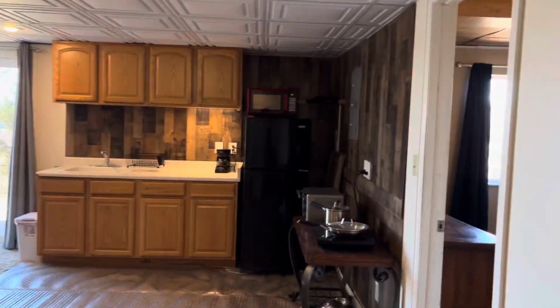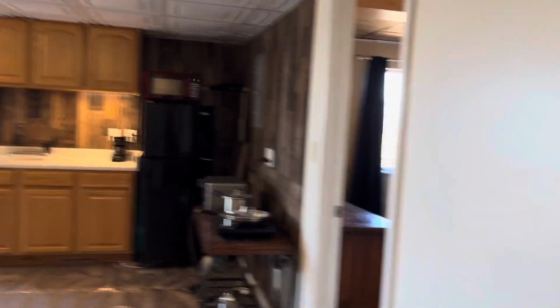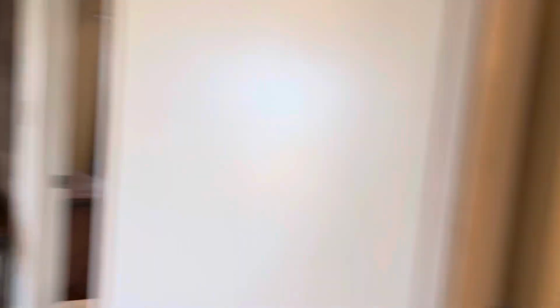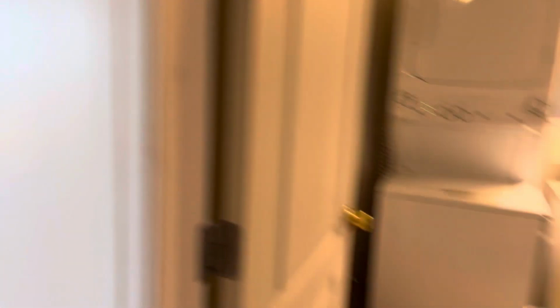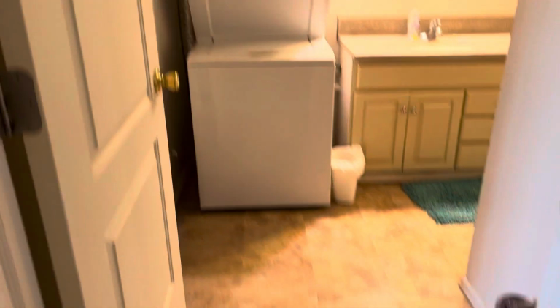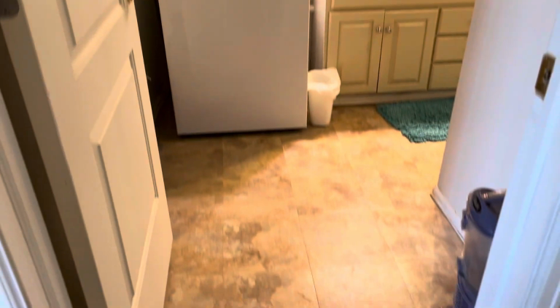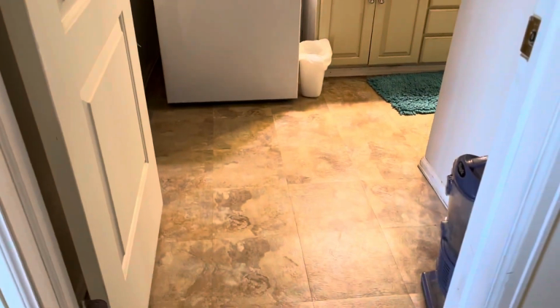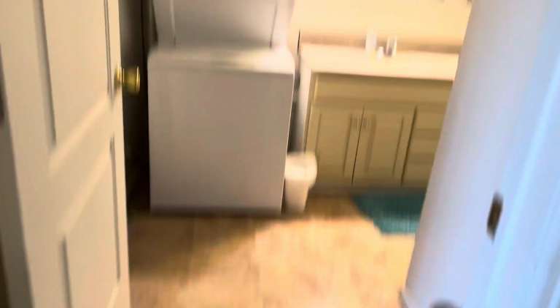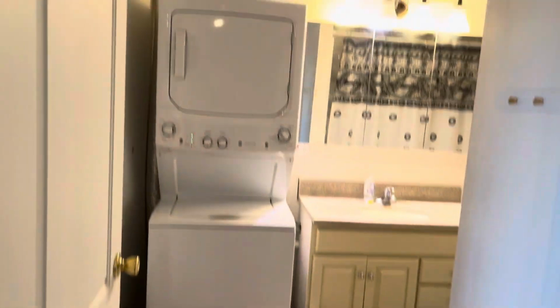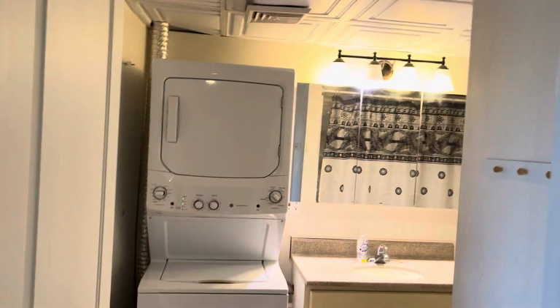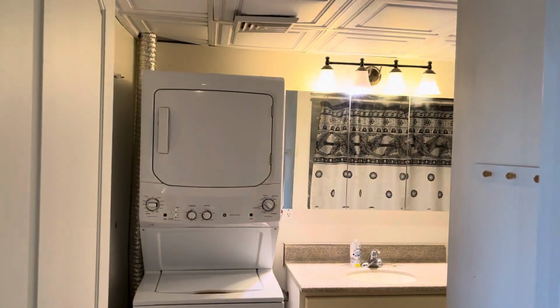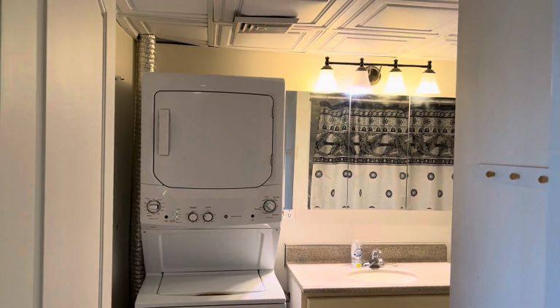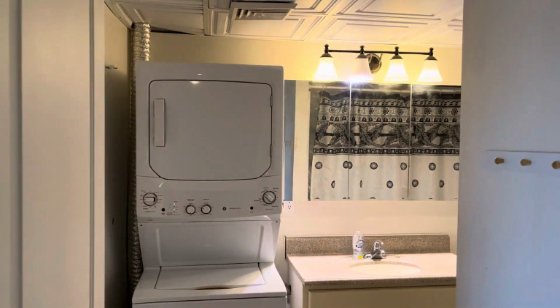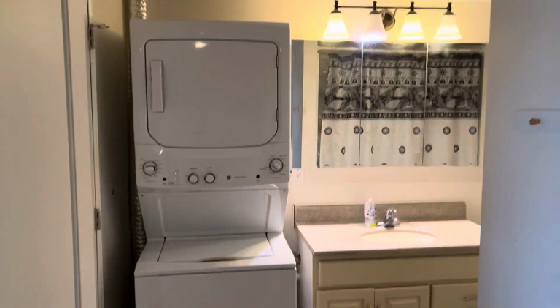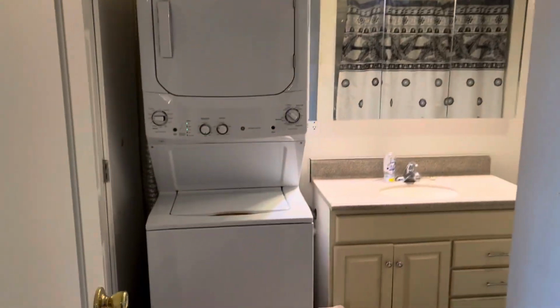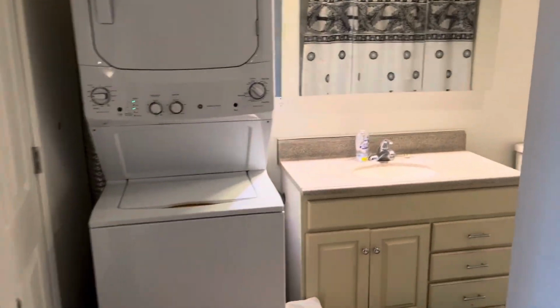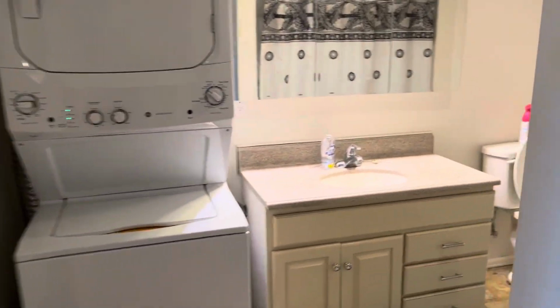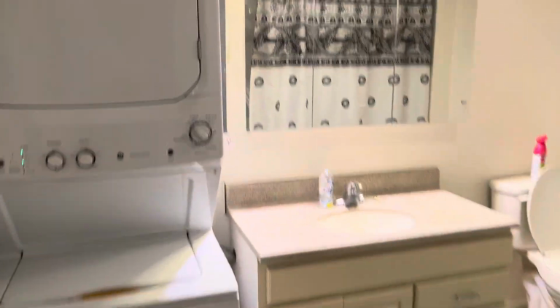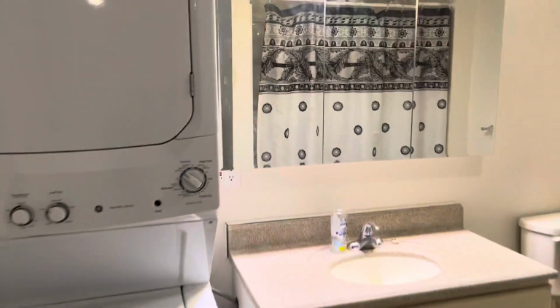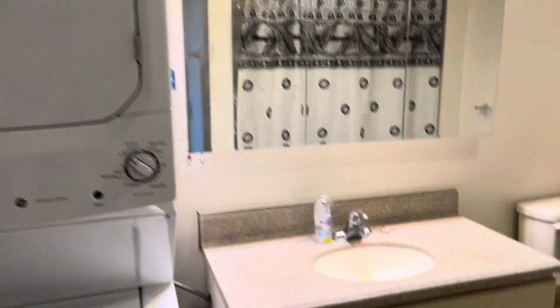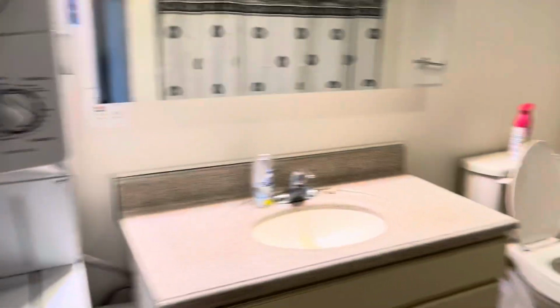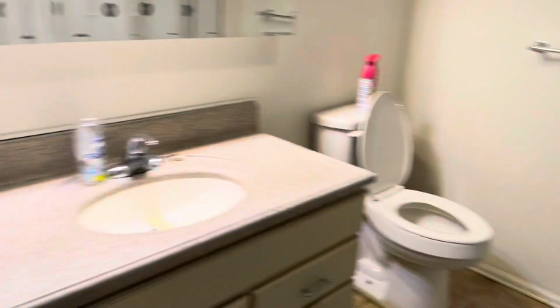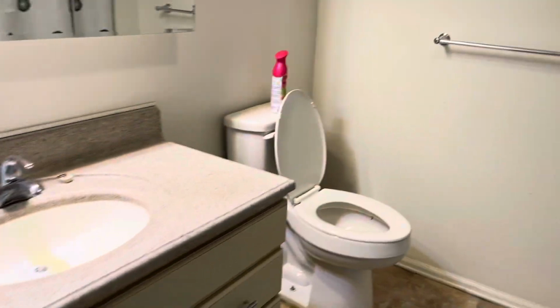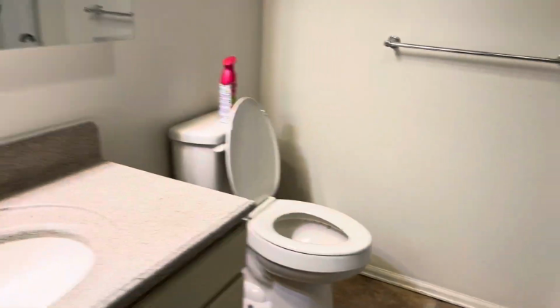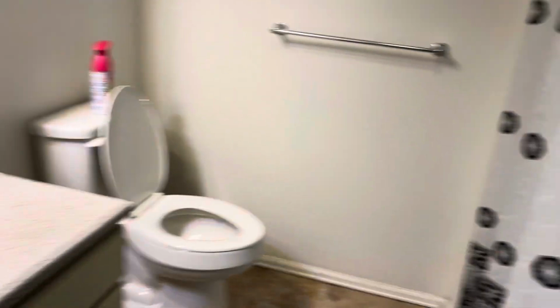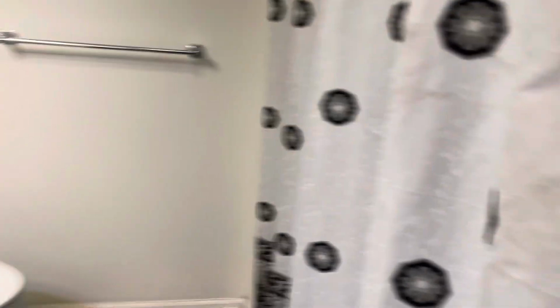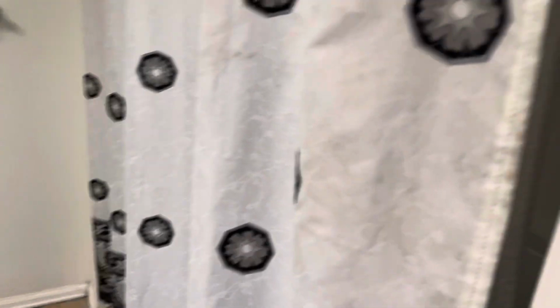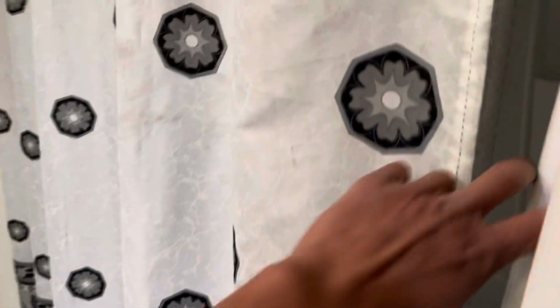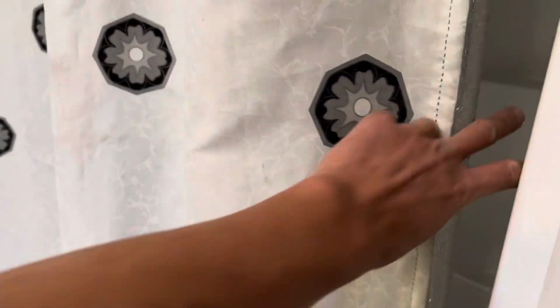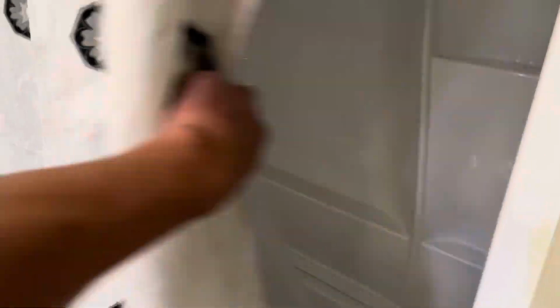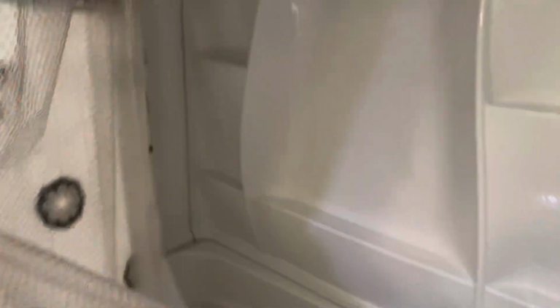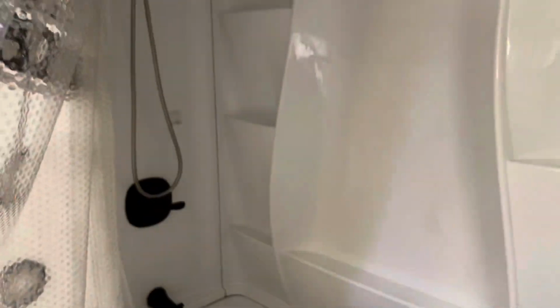This is the bathroom. The washer and dryer is included, and there's a full-size bathtub.